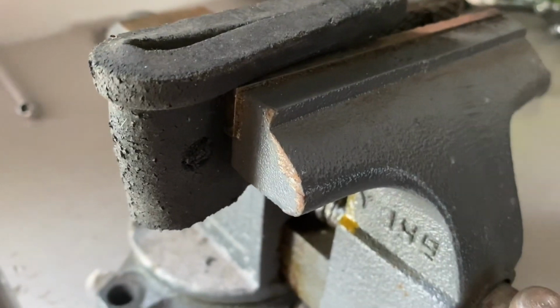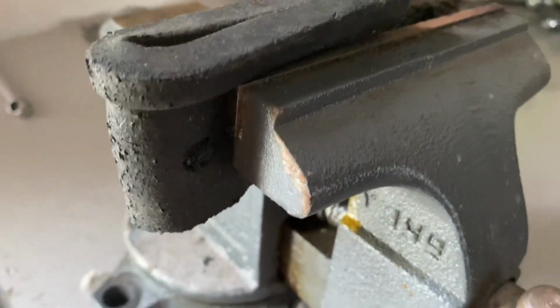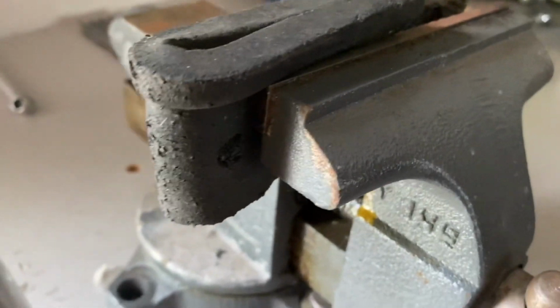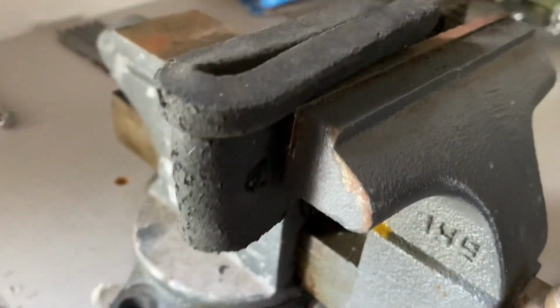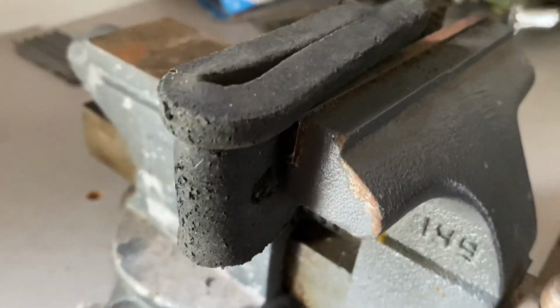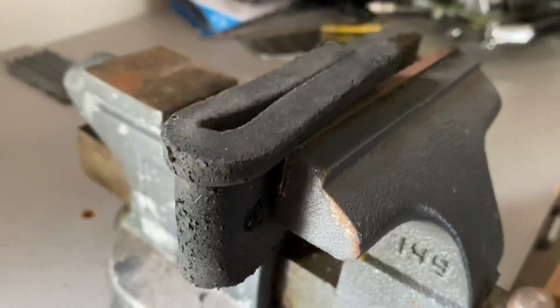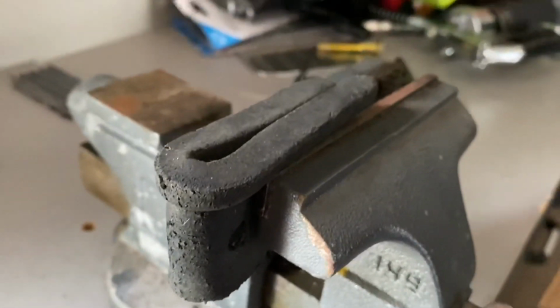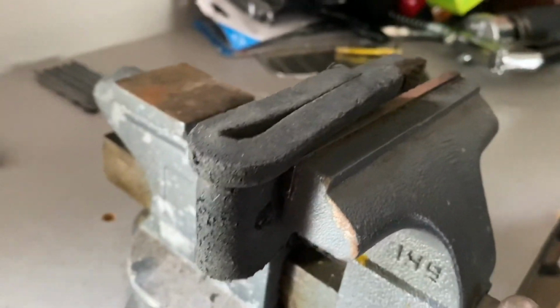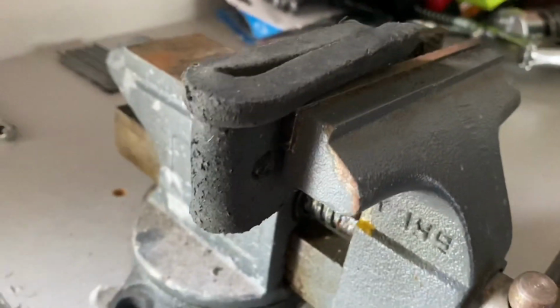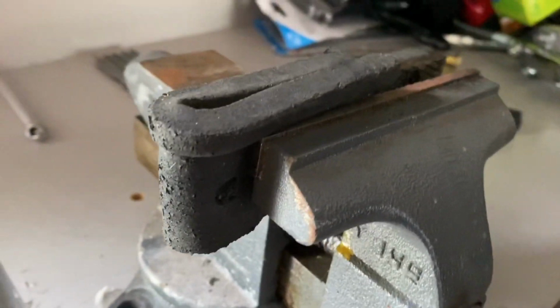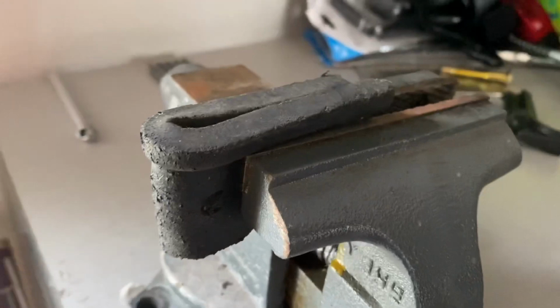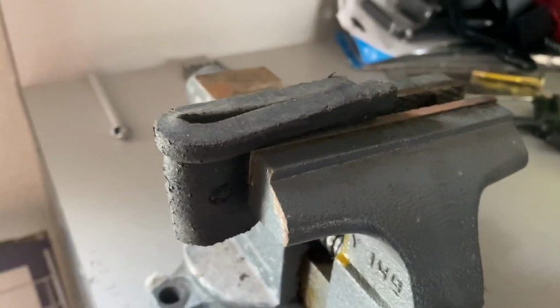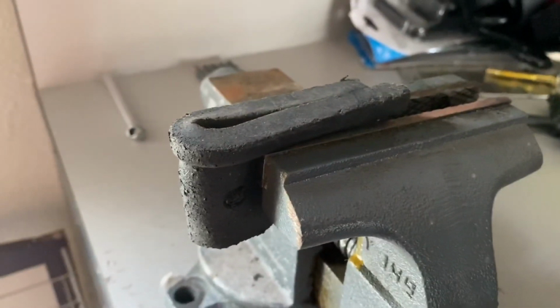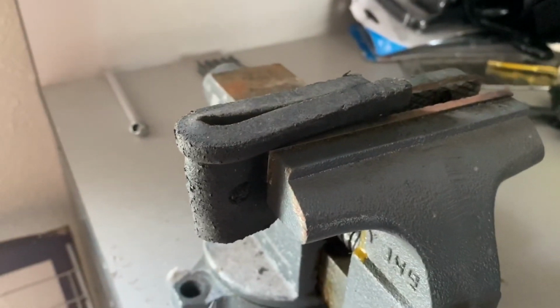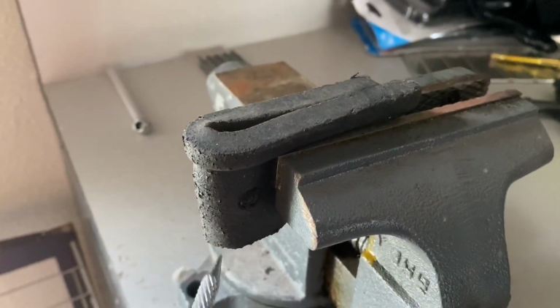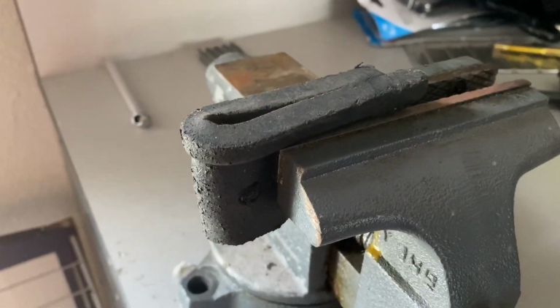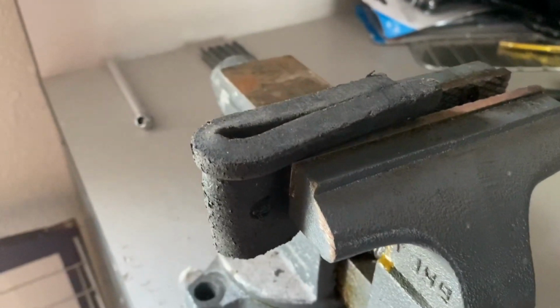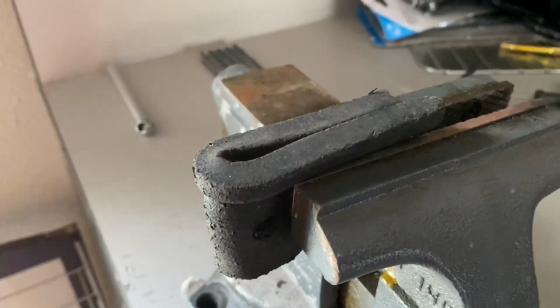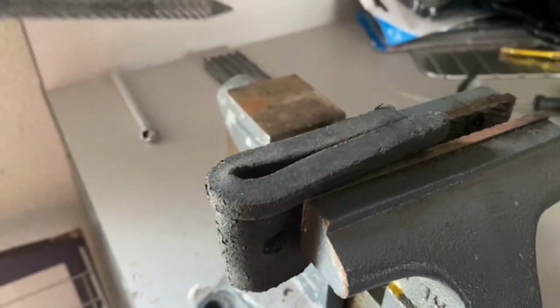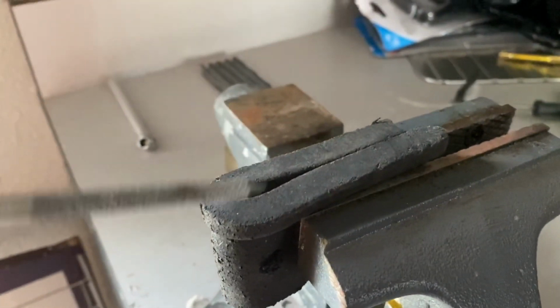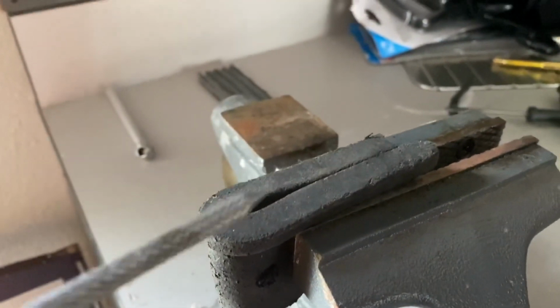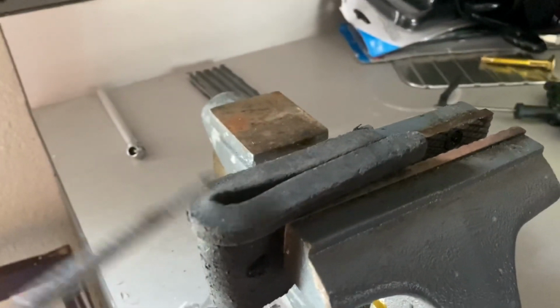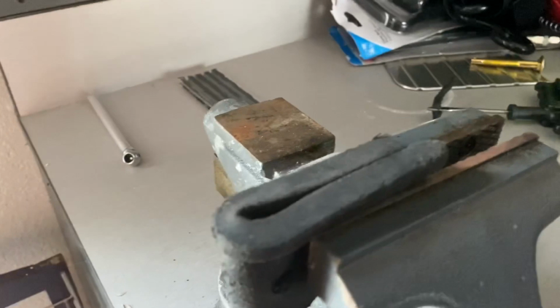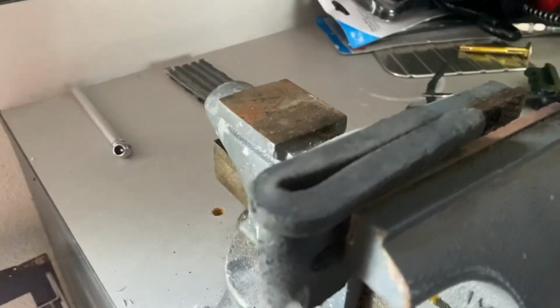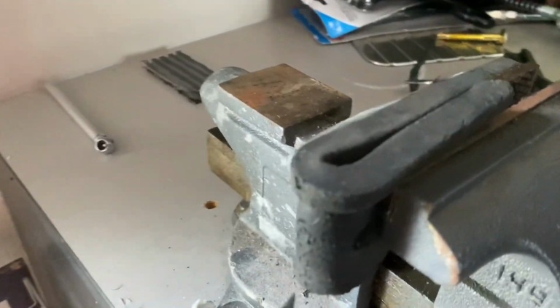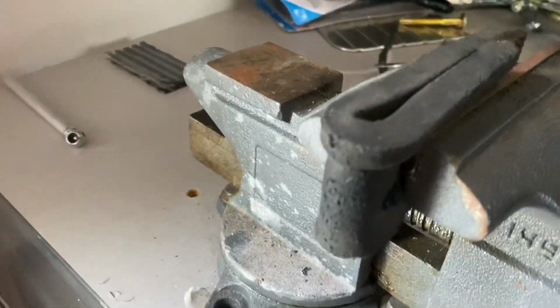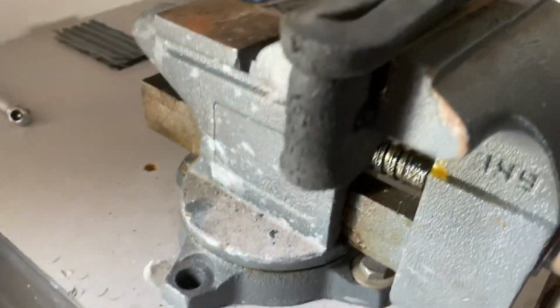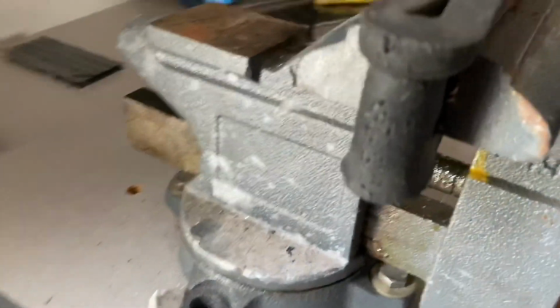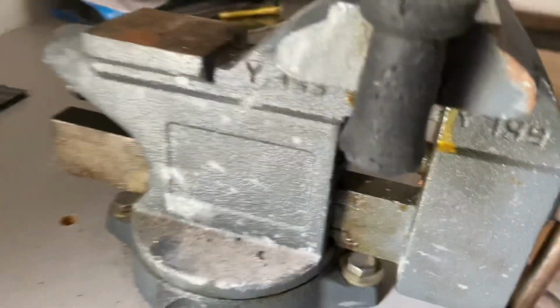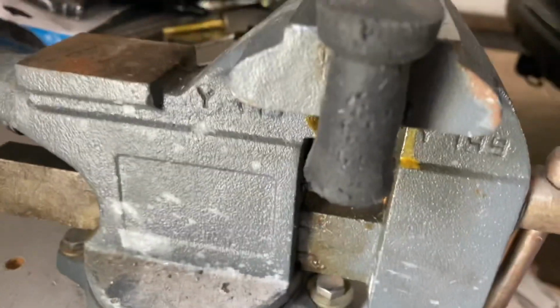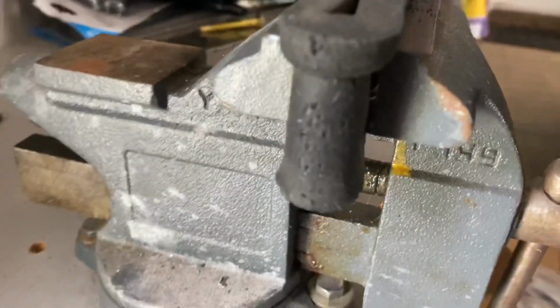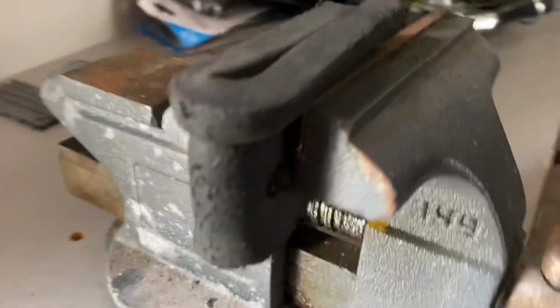Bear with me here on this little demo that I have set up. I want to show you how this actually repairs the tire. The best way for me to explain this is to show you a cutaway view, like a side view.